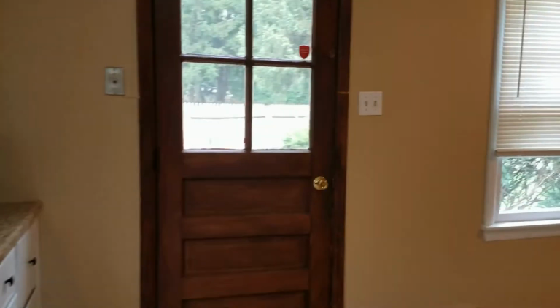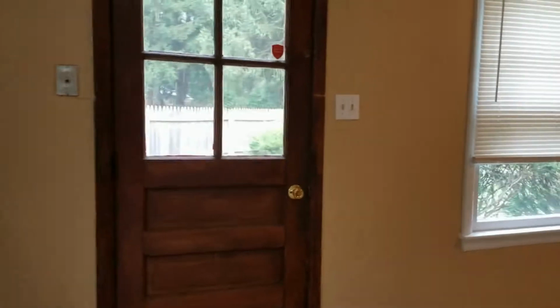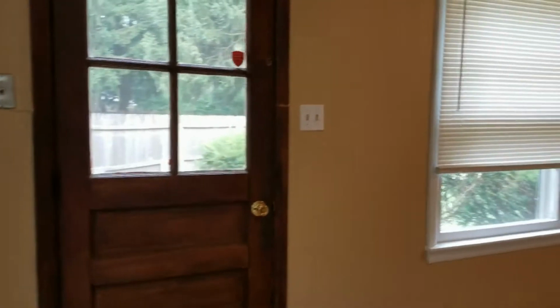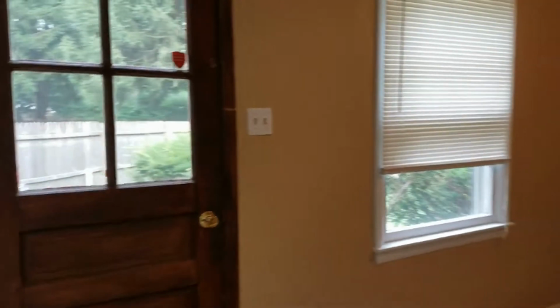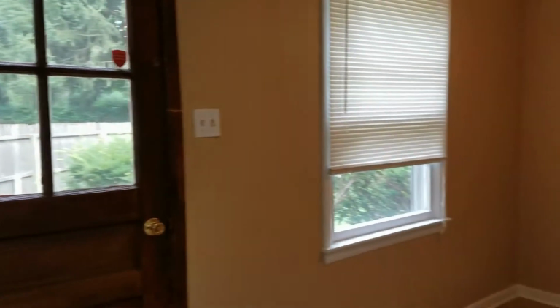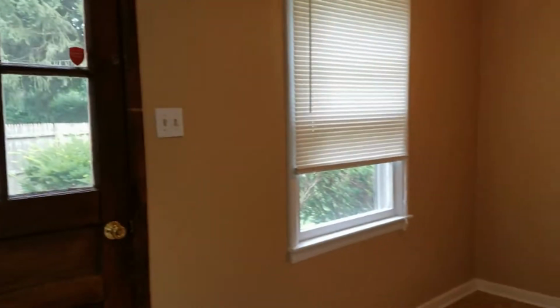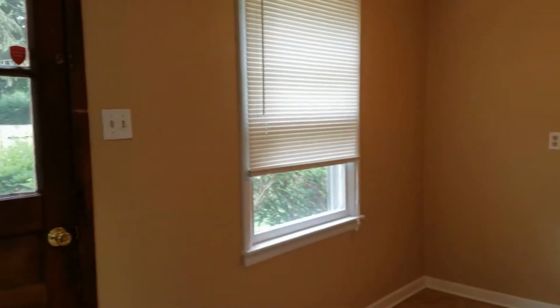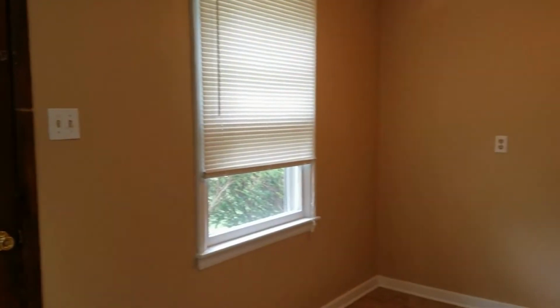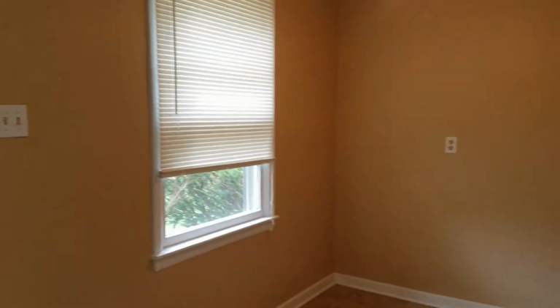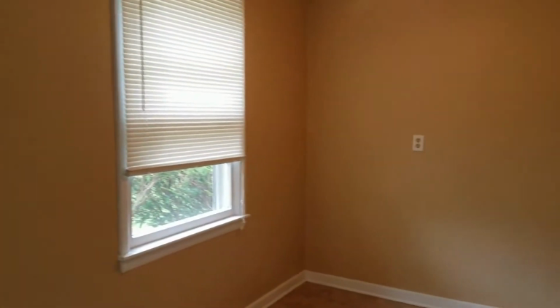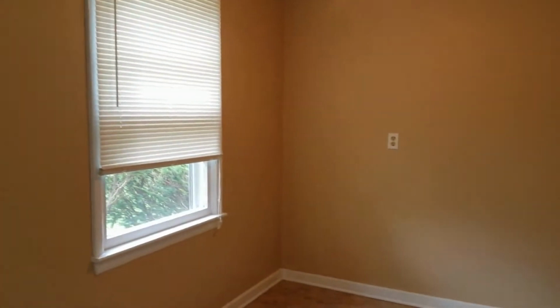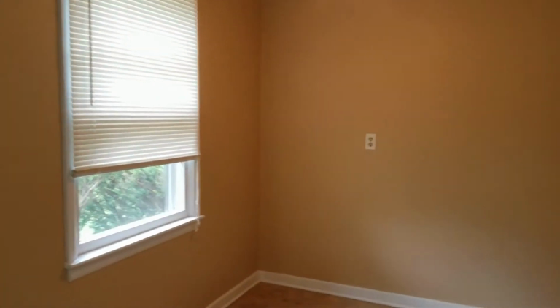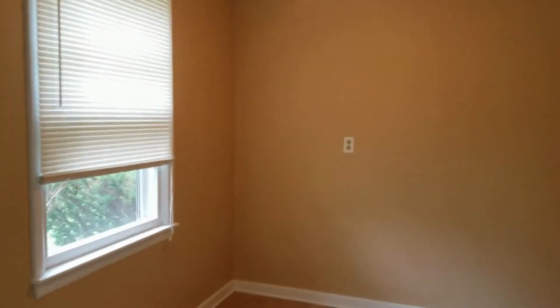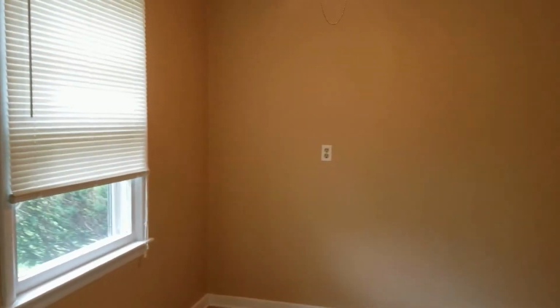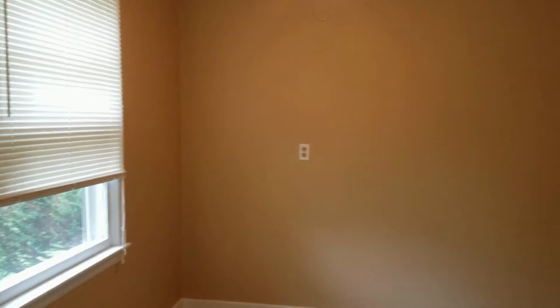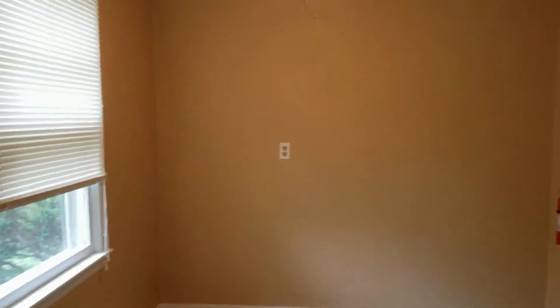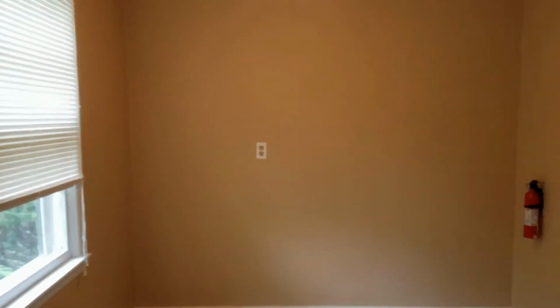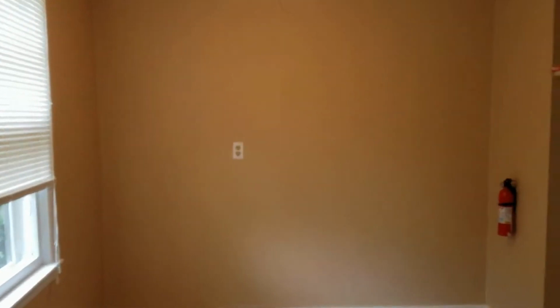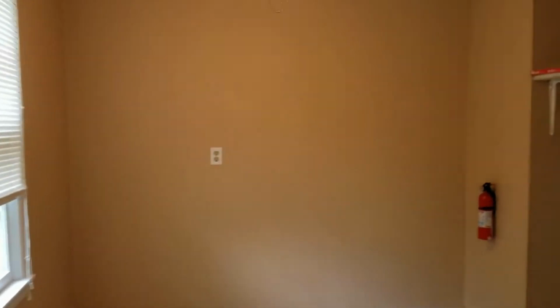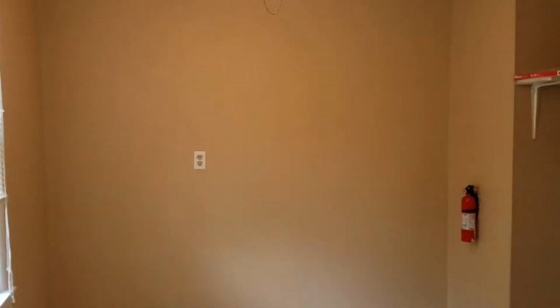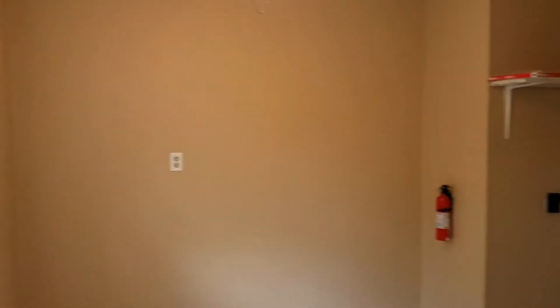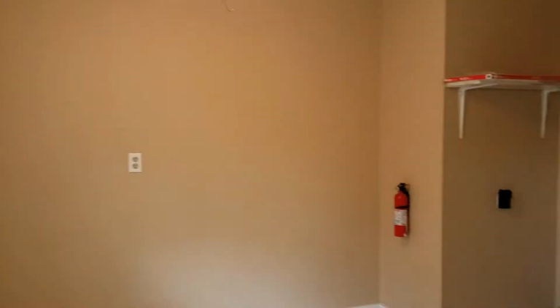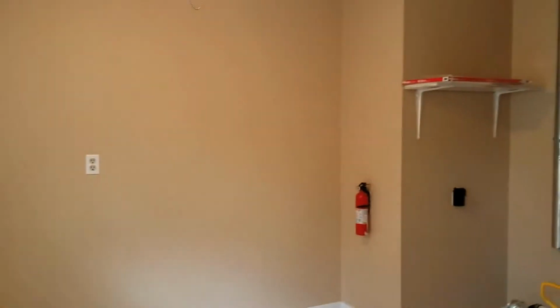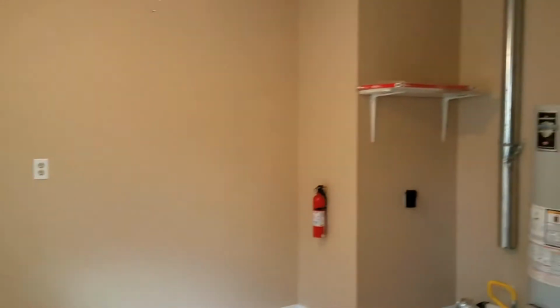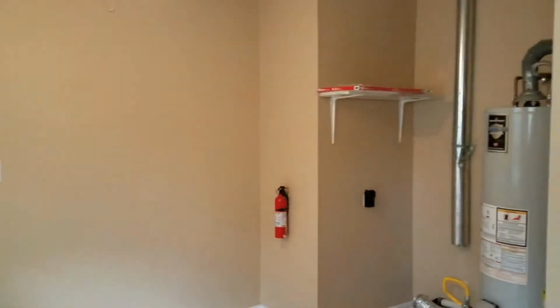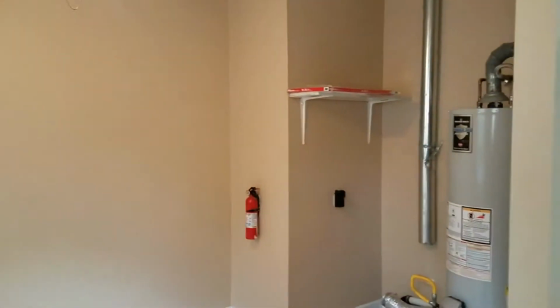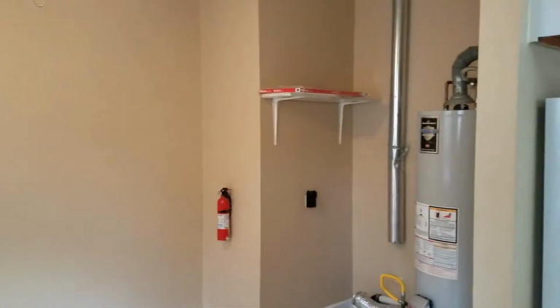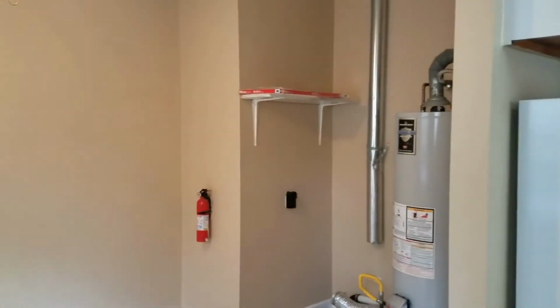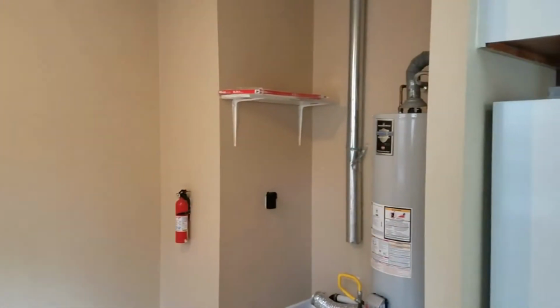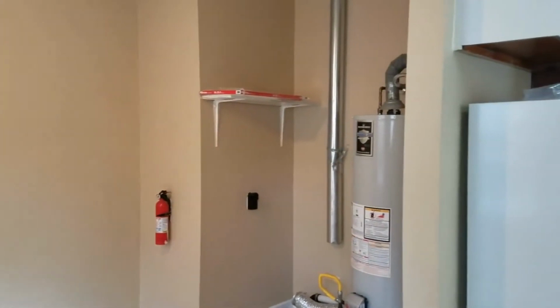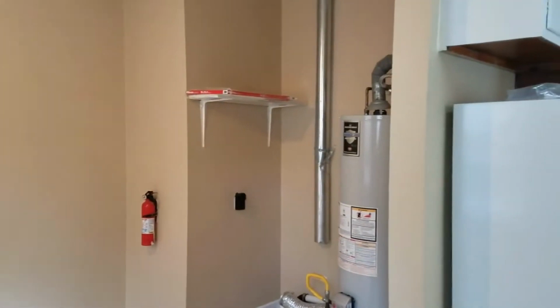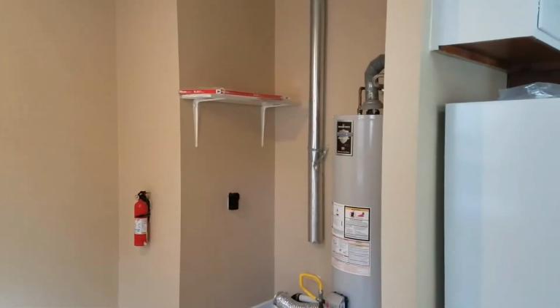And this looks into the dining room, approximately 10 by 10. There's your washer dryer hookup and utilities.